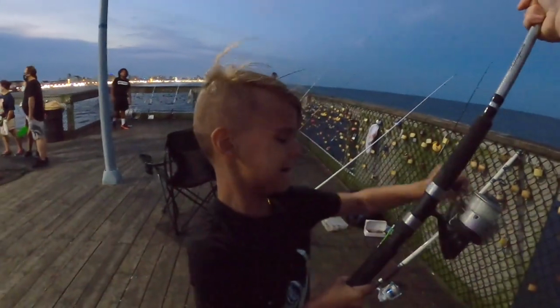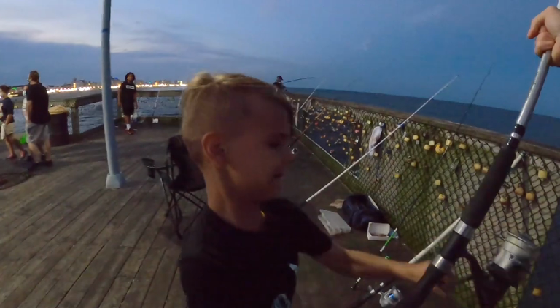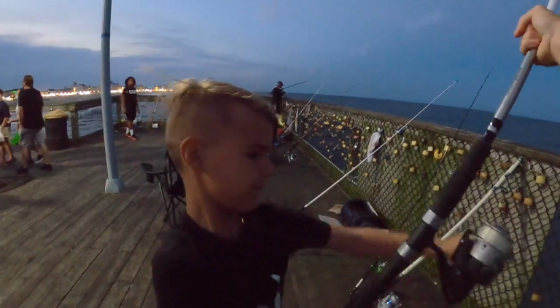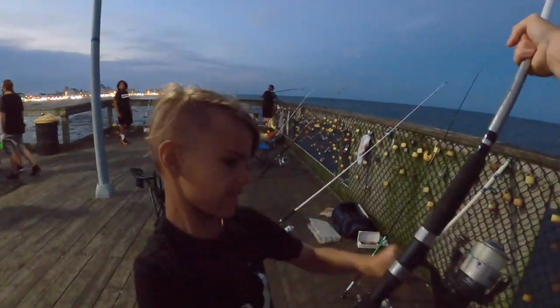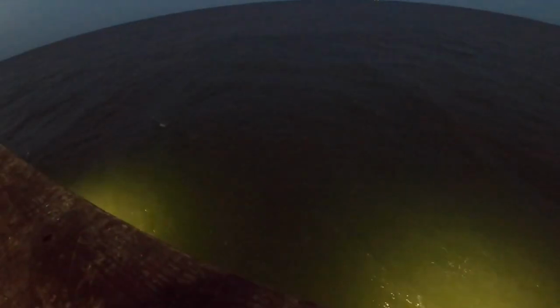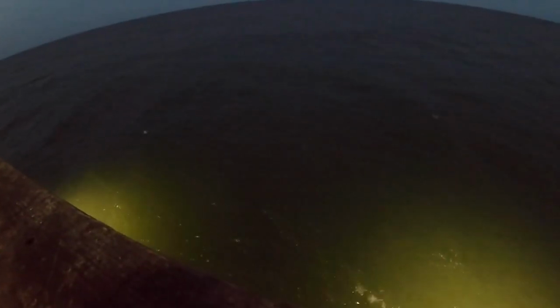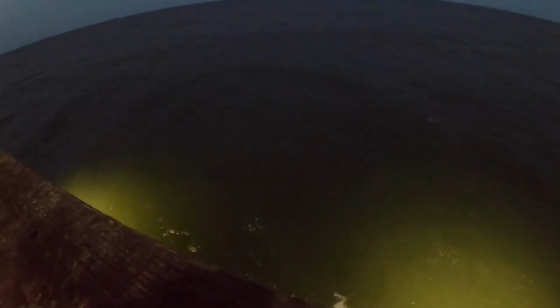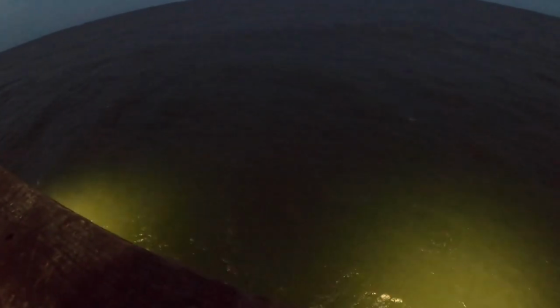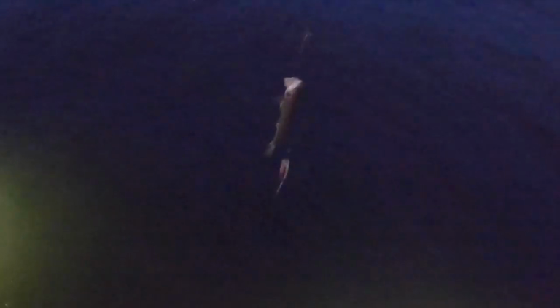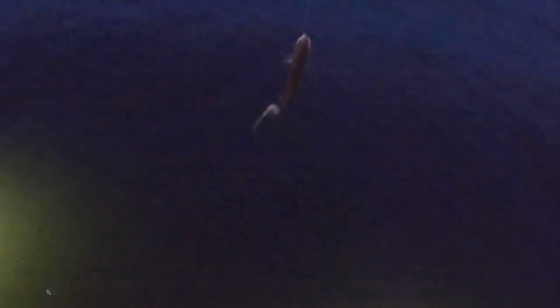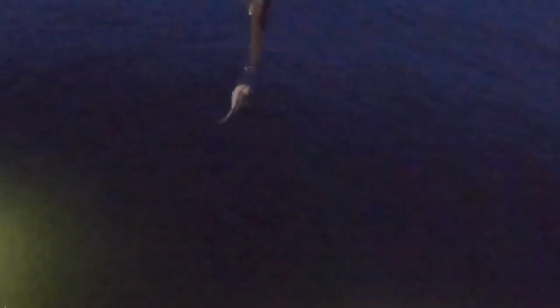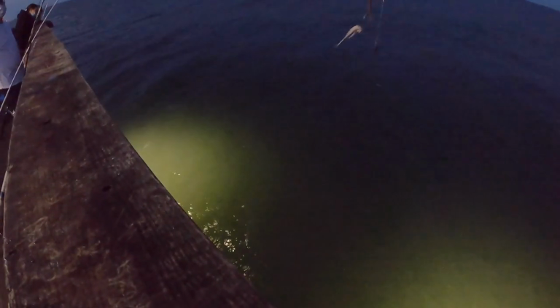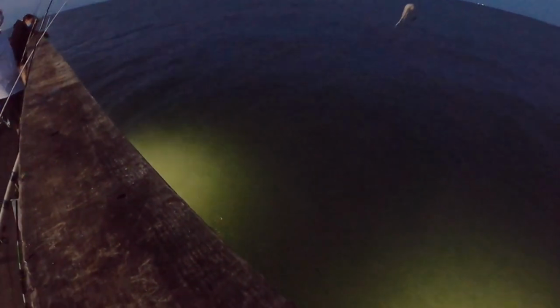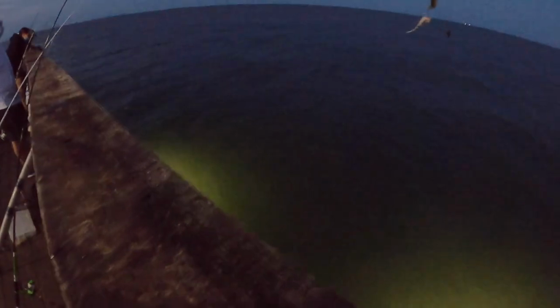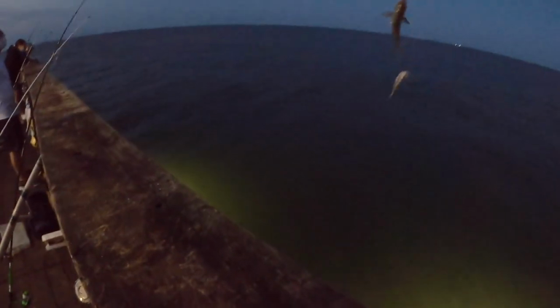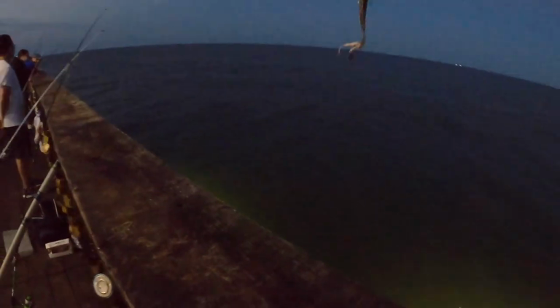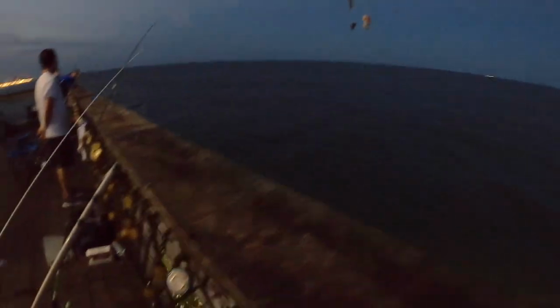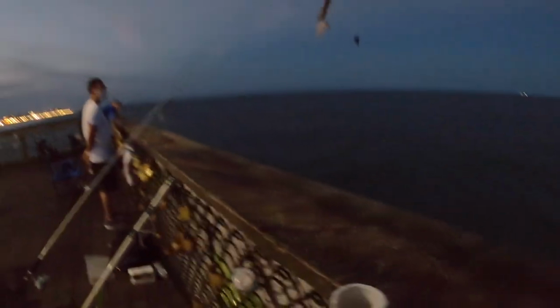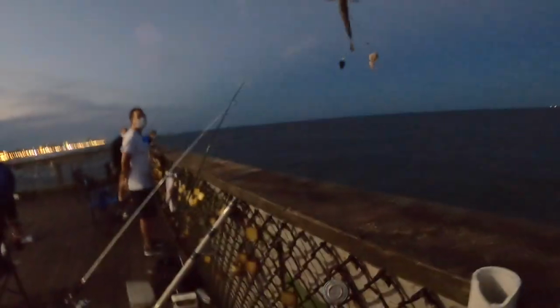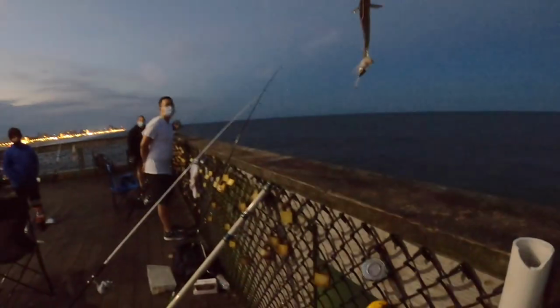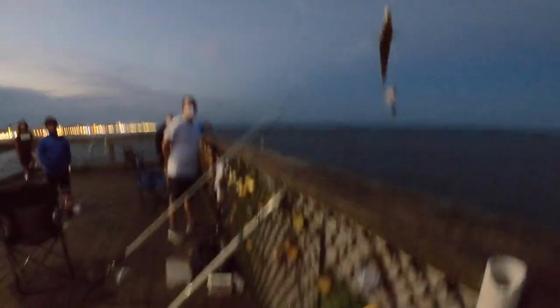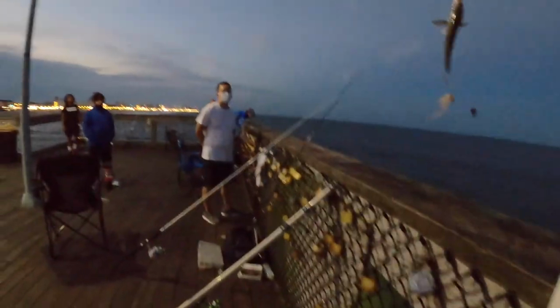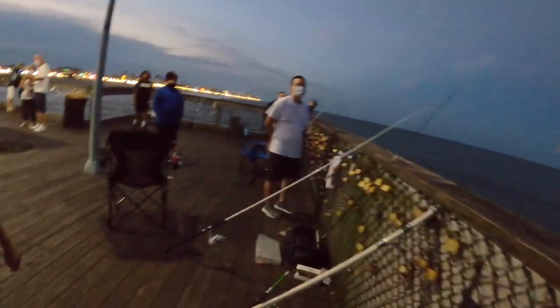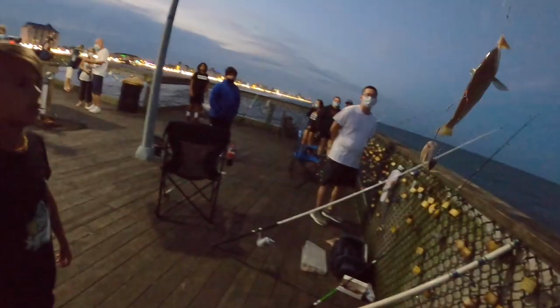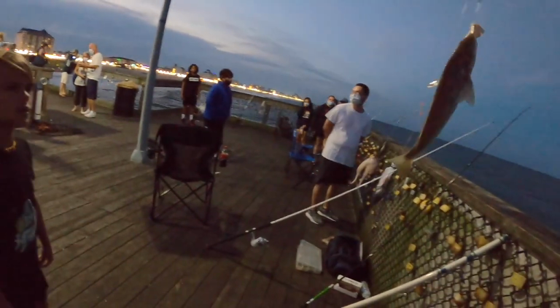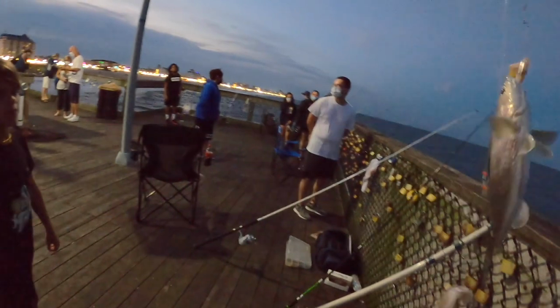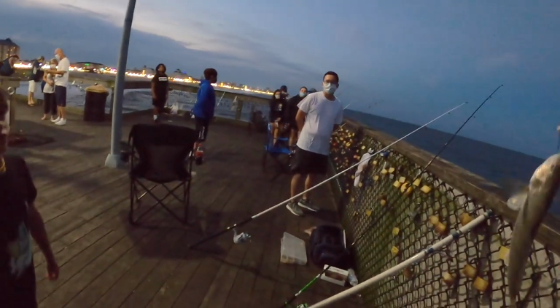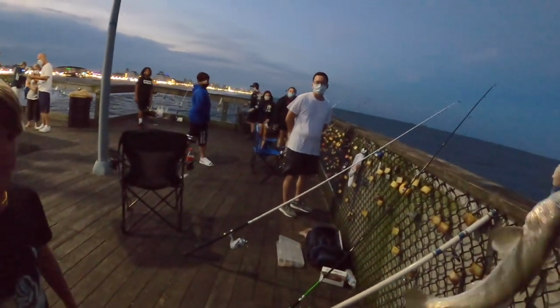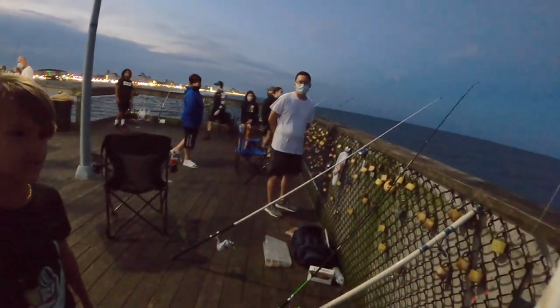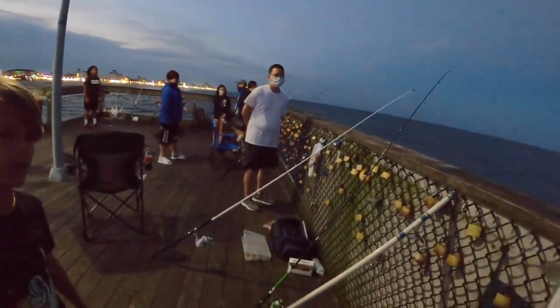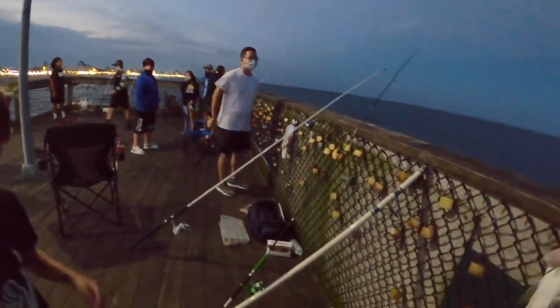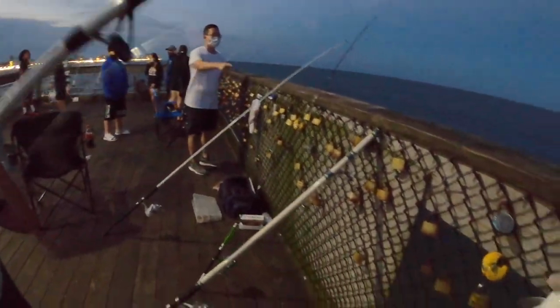Drew, reel it up, I can't see where you are. Wow, that's a kingfish! All right, stop — good job Drew, that's a nice size. That was a dogfish? No, that's a kingfish! We got some on the other pole too.